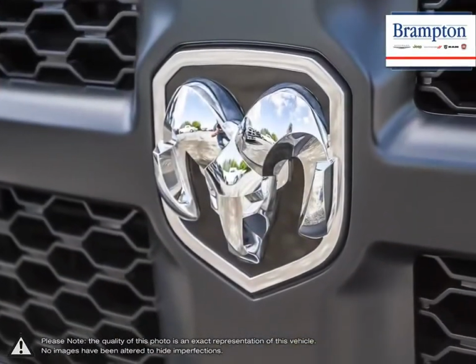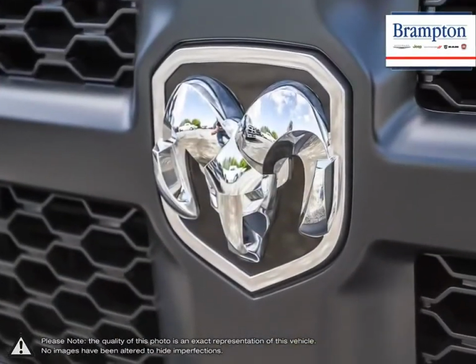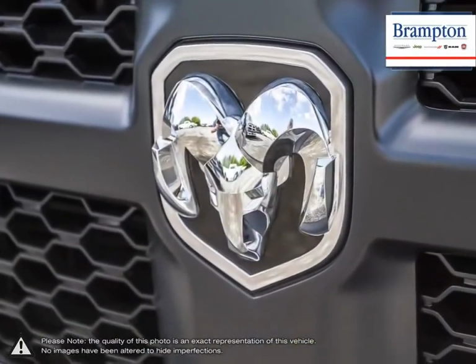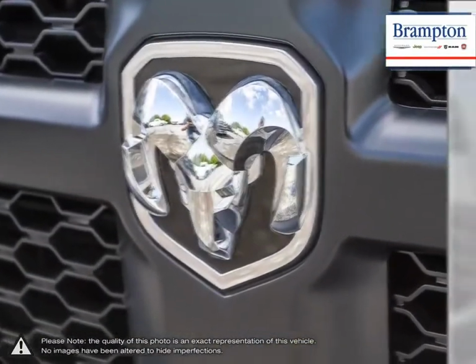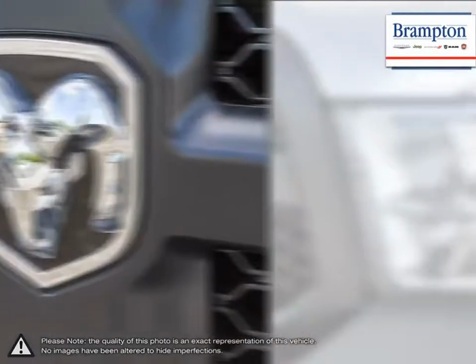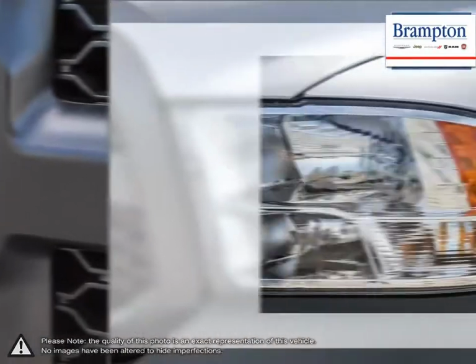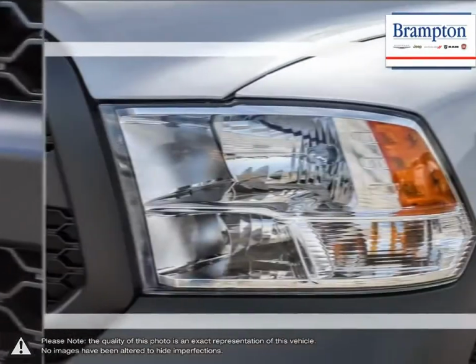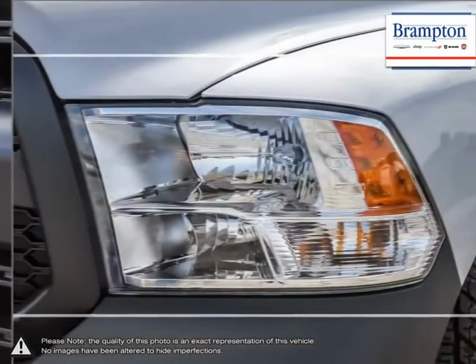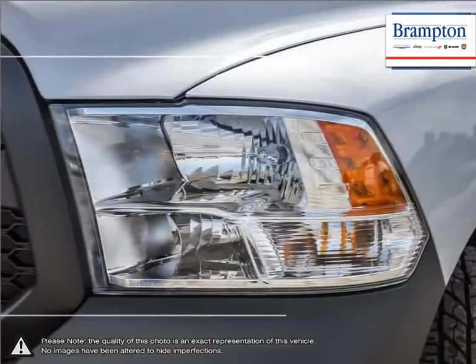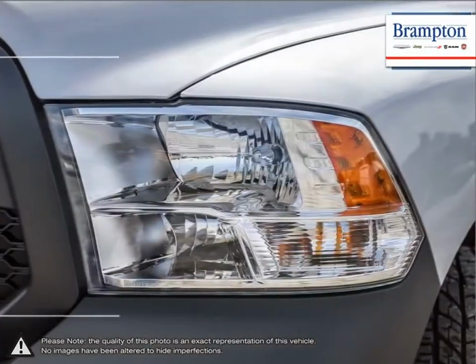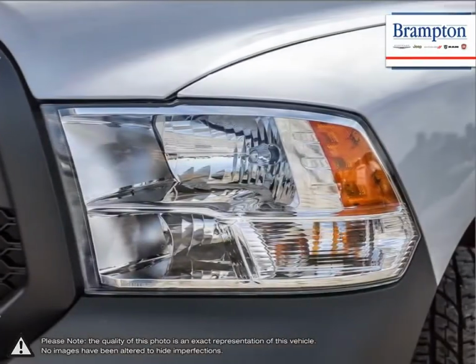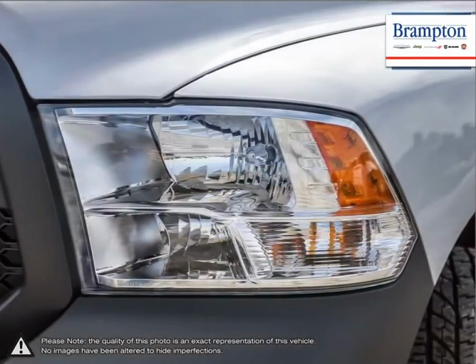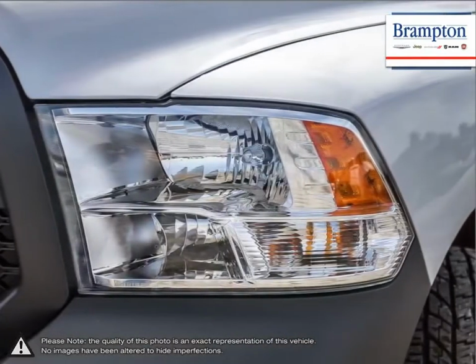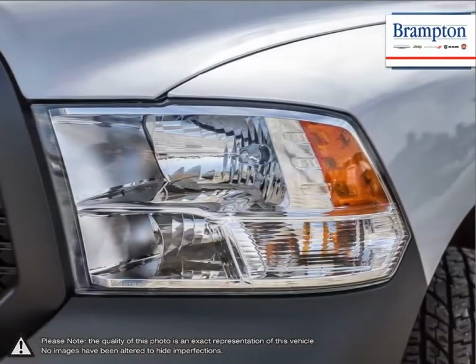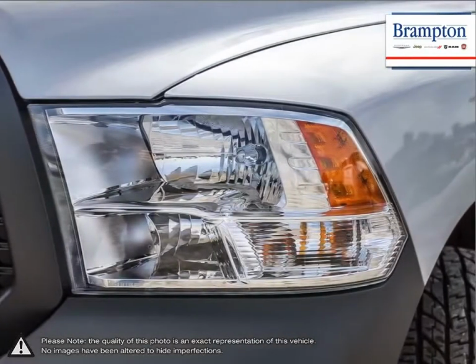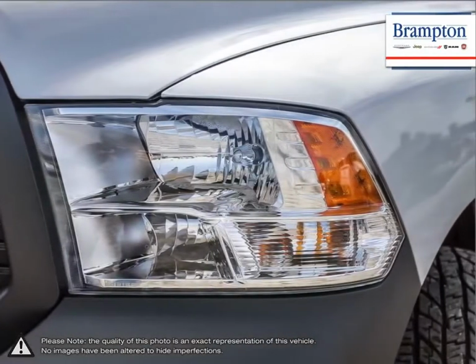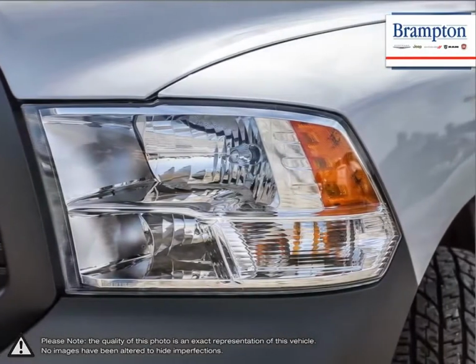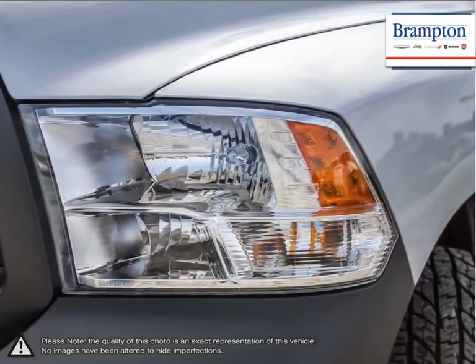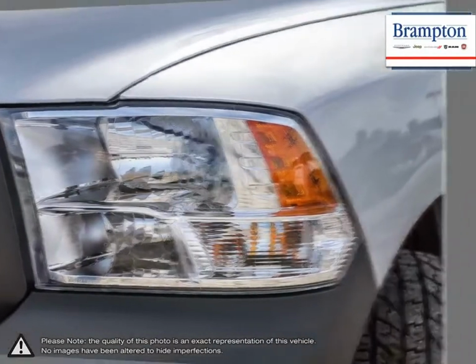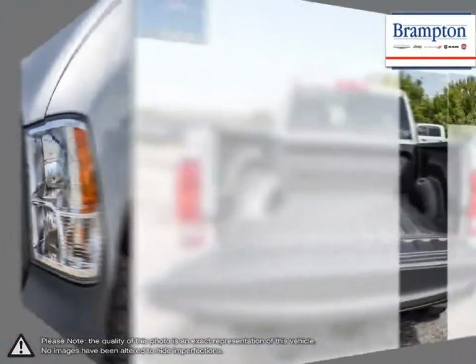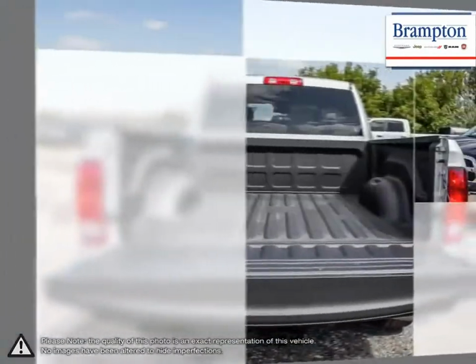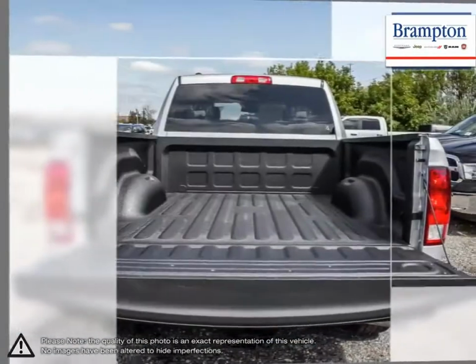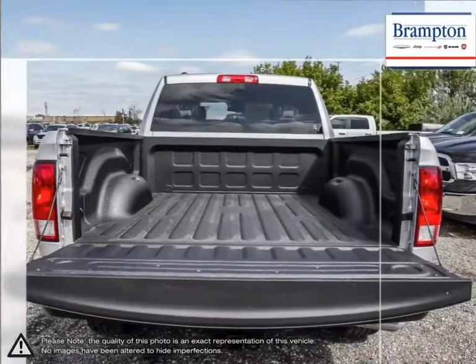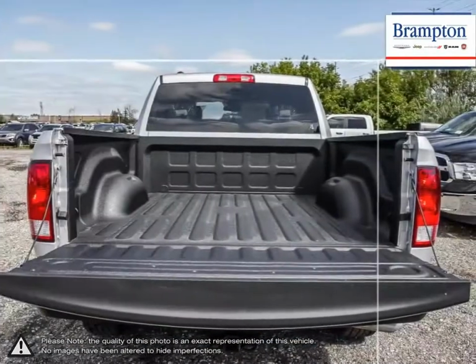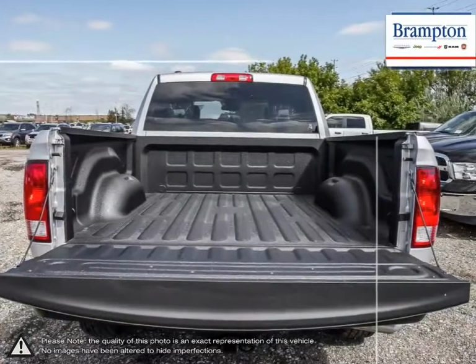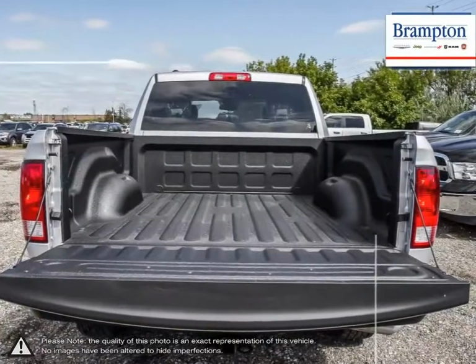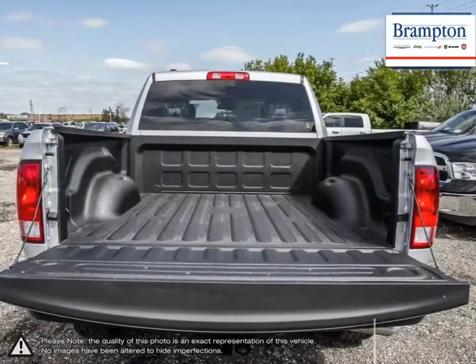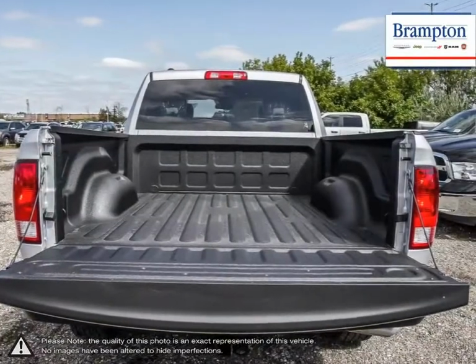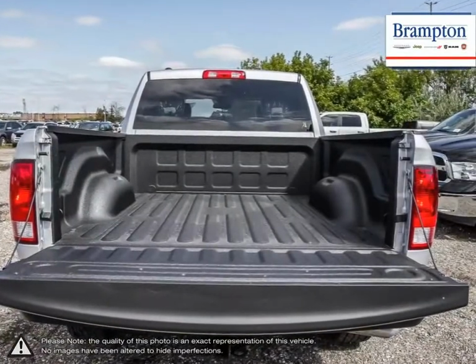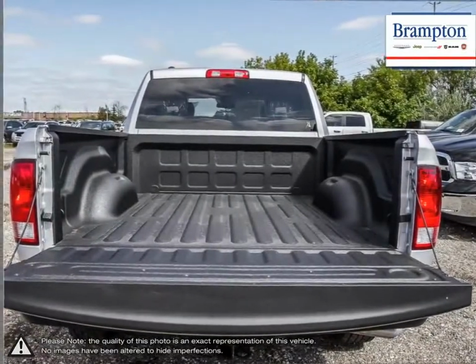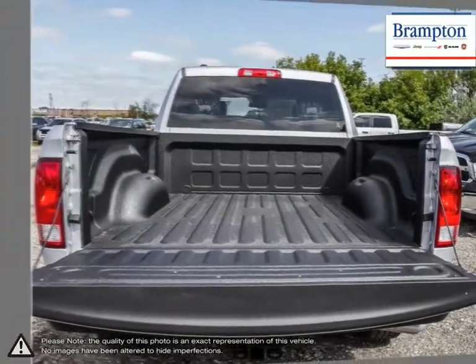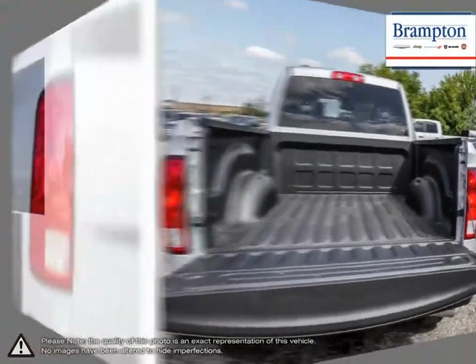With its incredible durability, towing capacity, fuel efficiency and tremendous power, it's no wonder why it's part of Canada's longest lasting pickups.